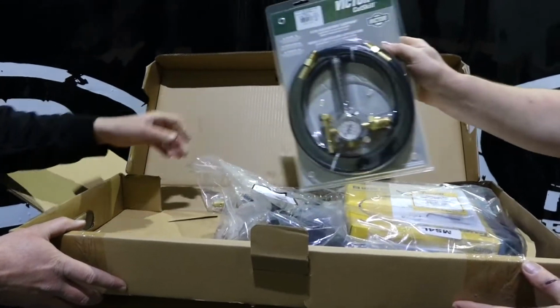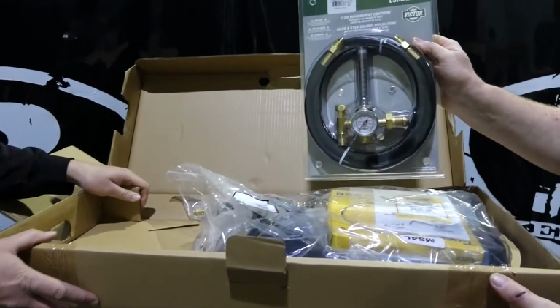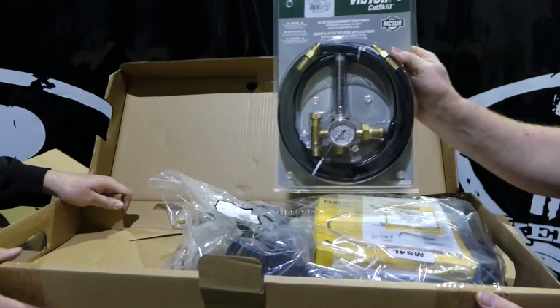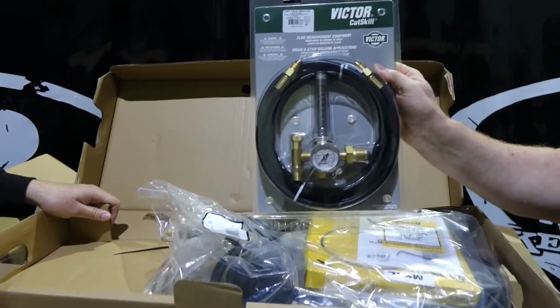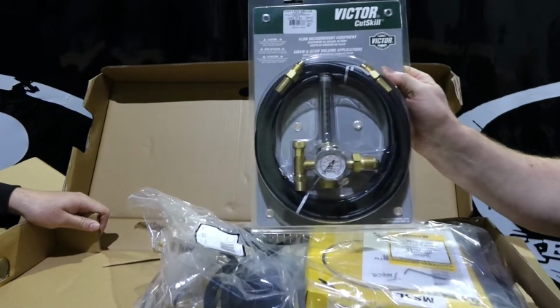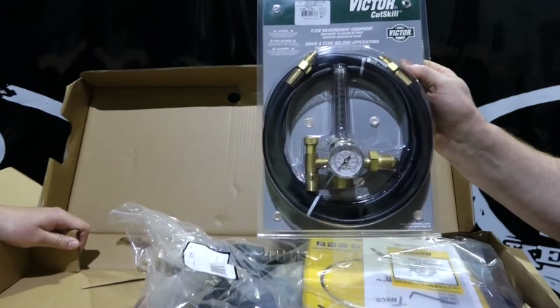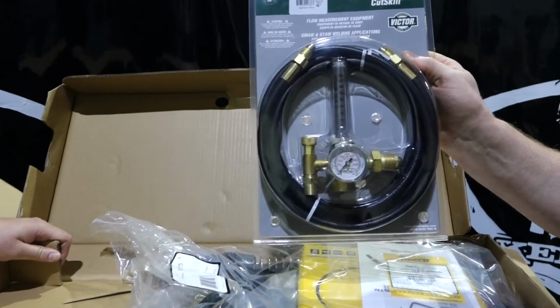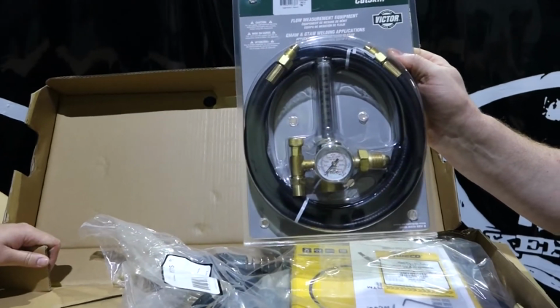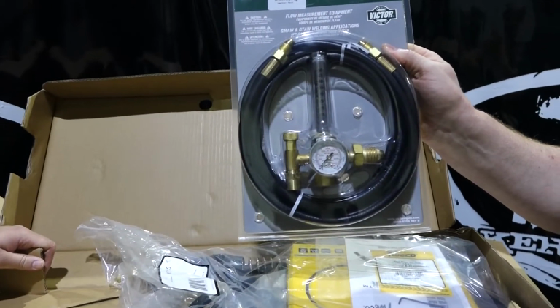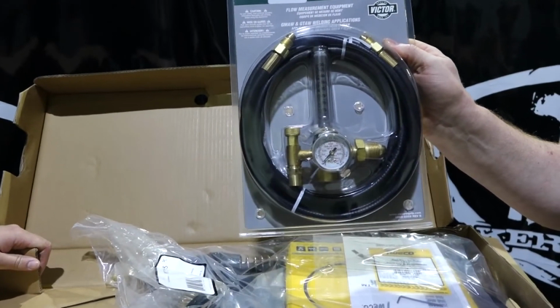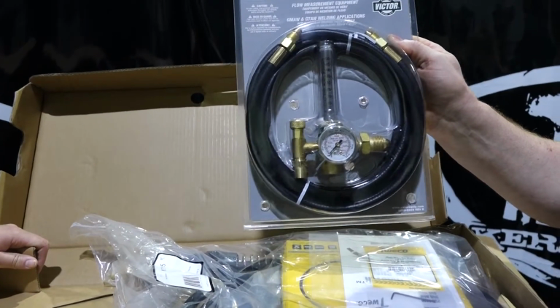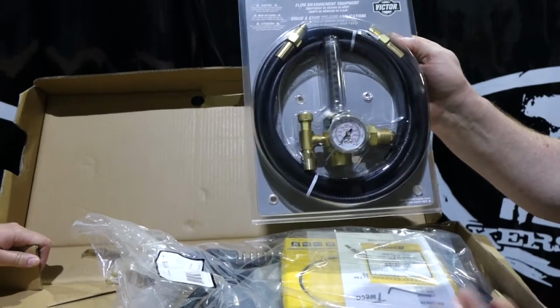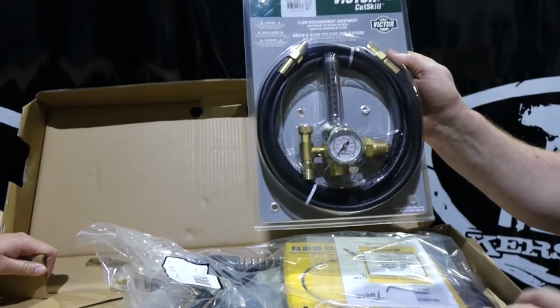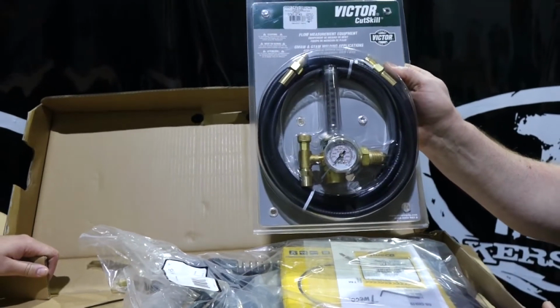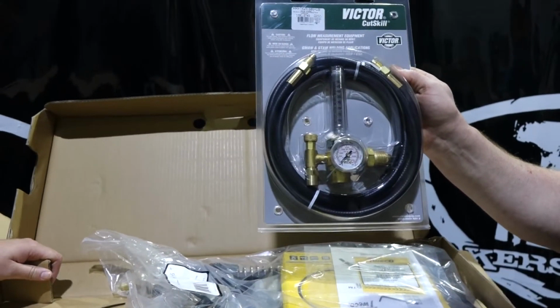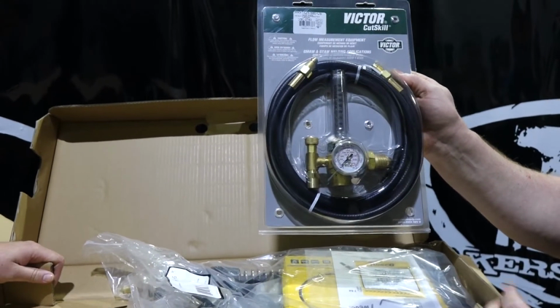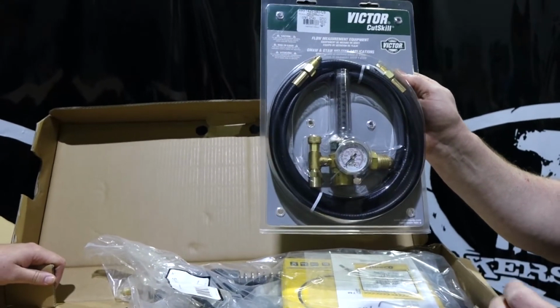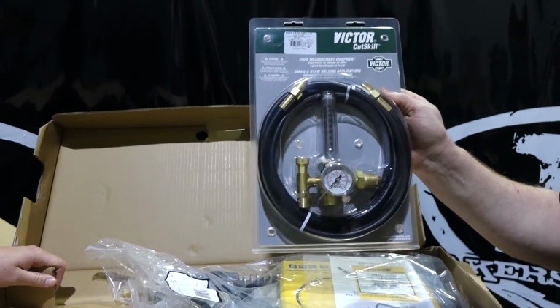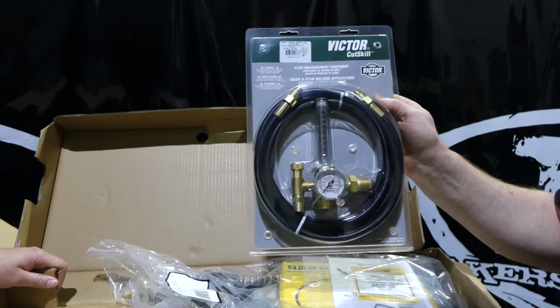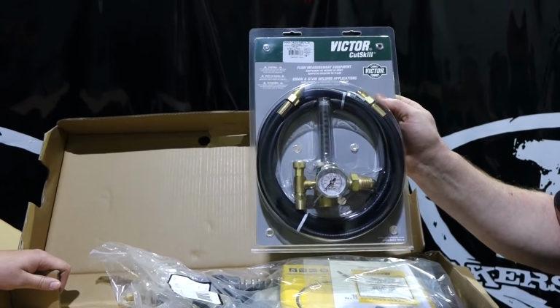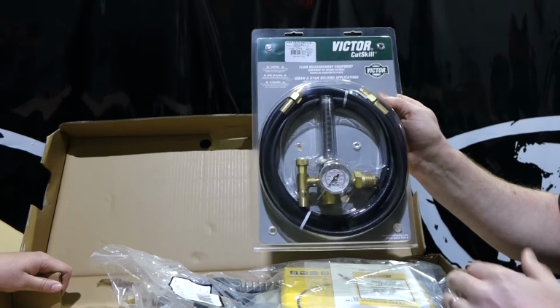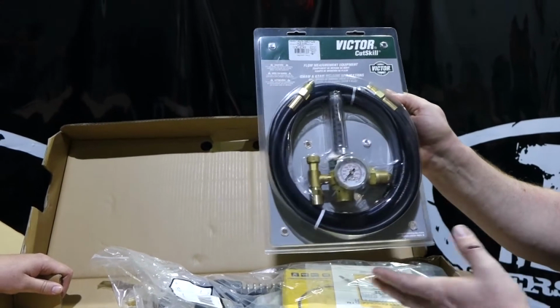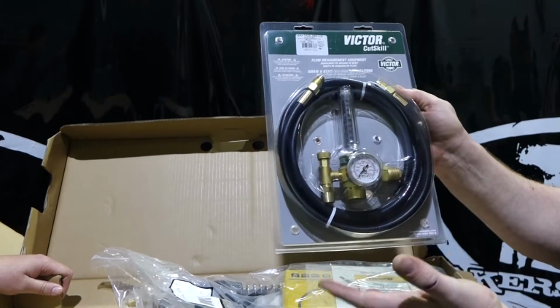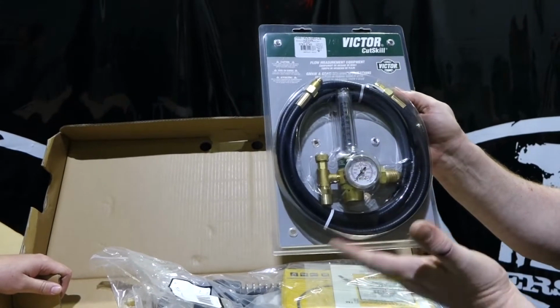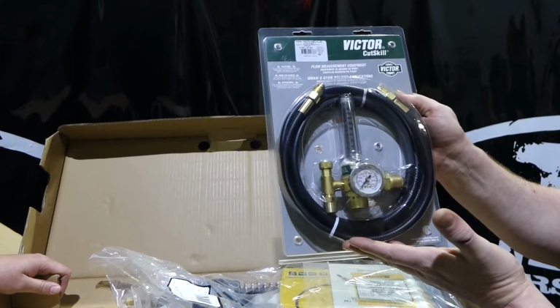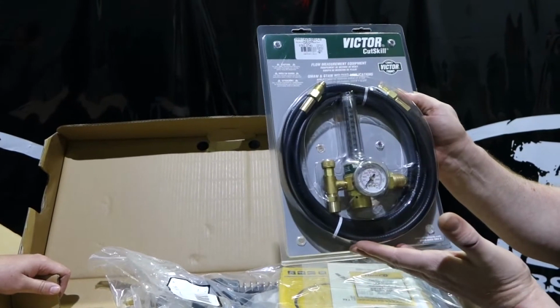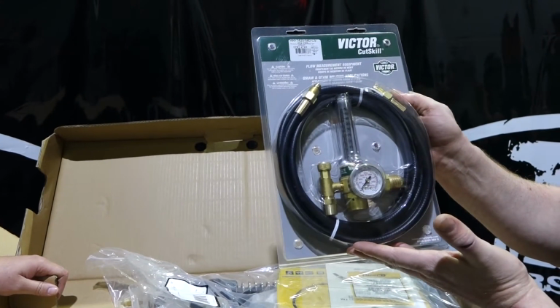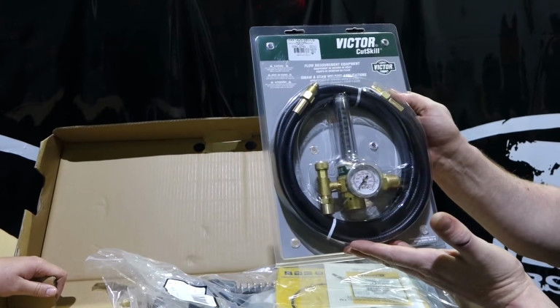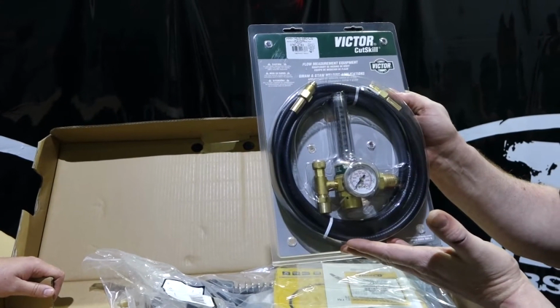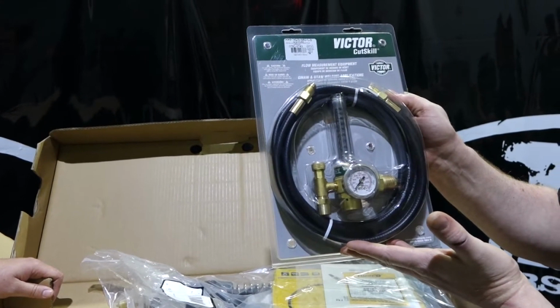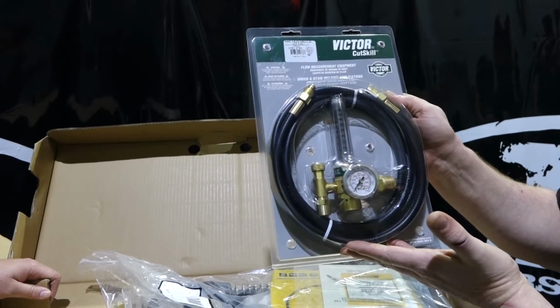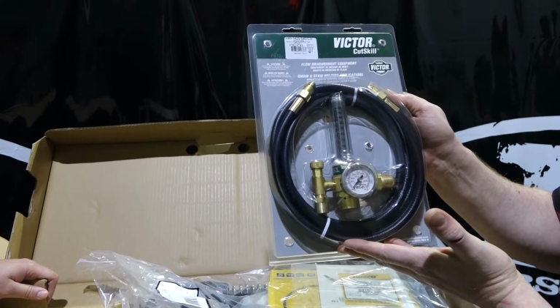Next thing we've got is our Victor flow meter — ultimately one of the better flow meters on the market. On top of that, you're going to get a 10-foot hose with it as well.